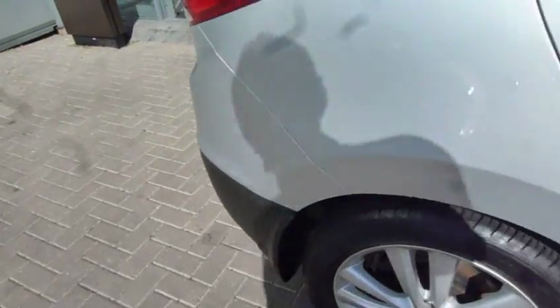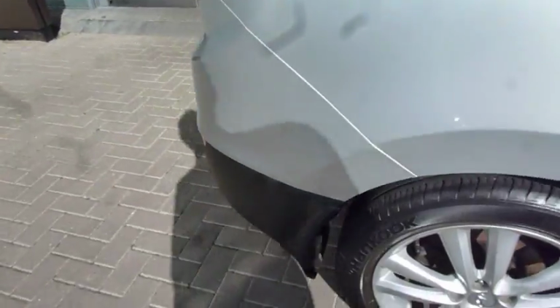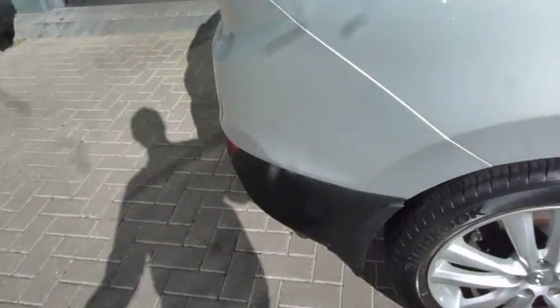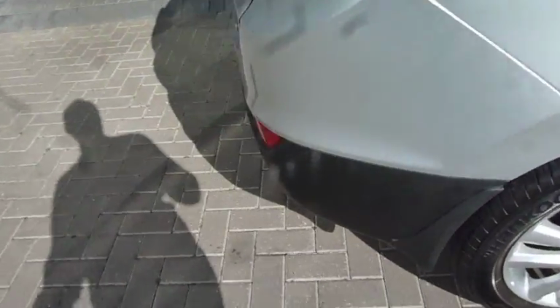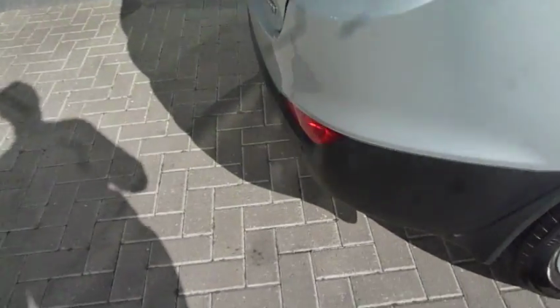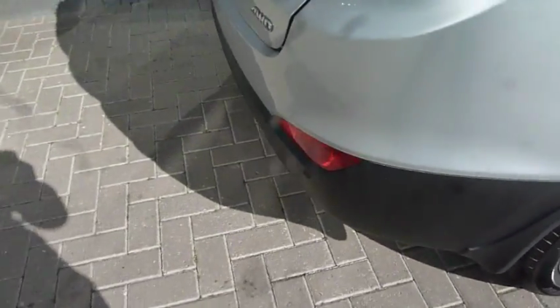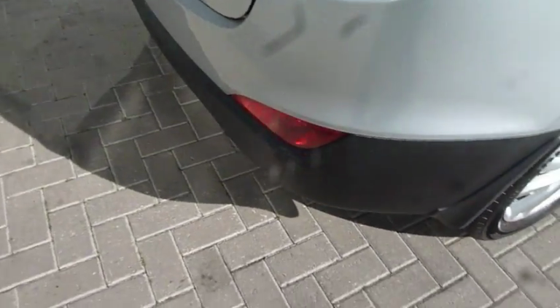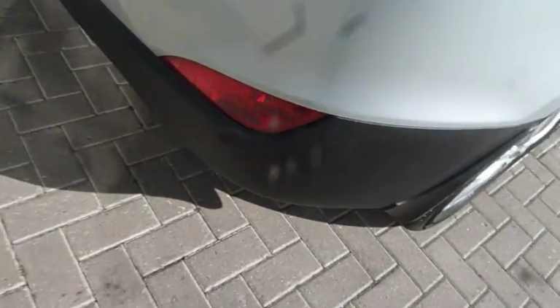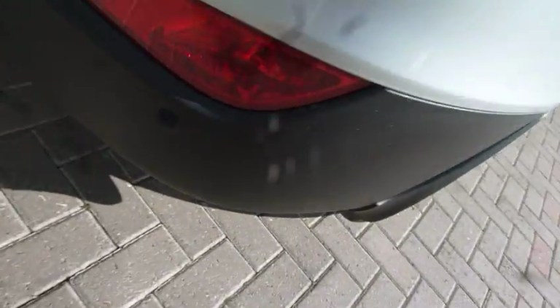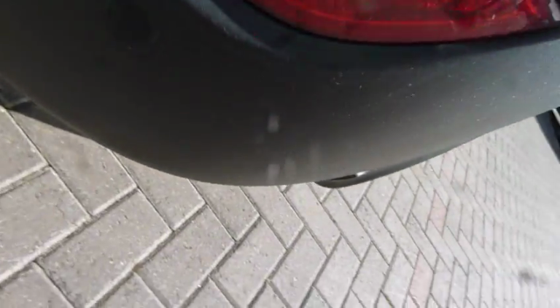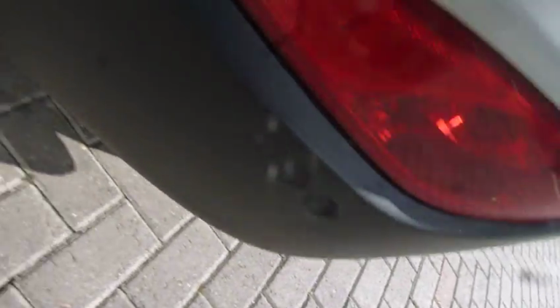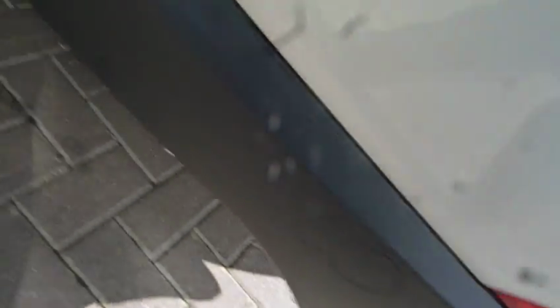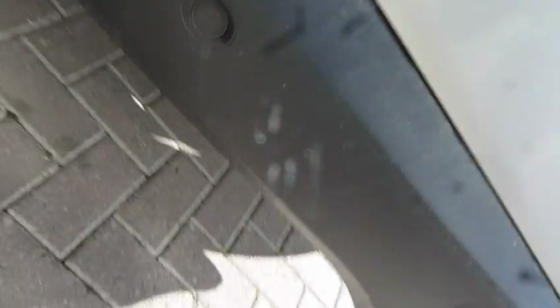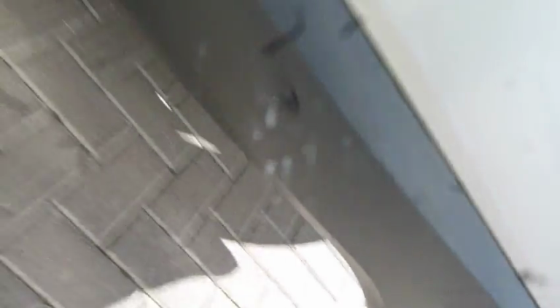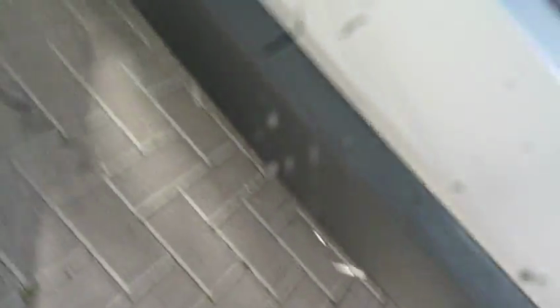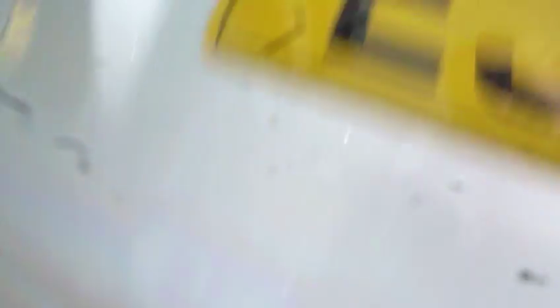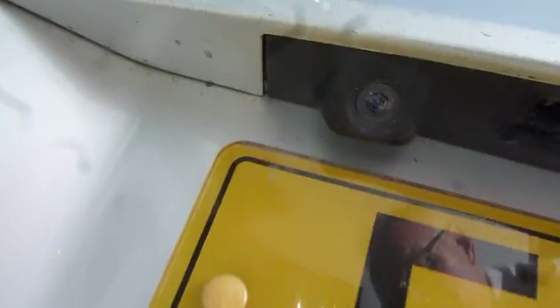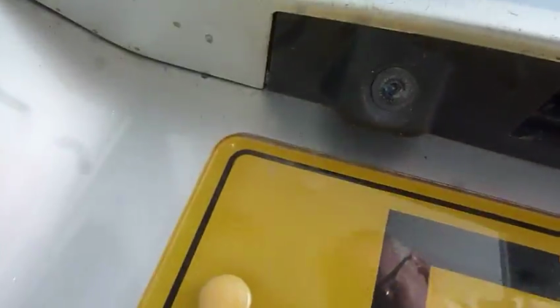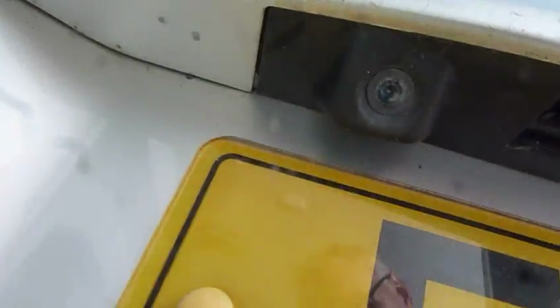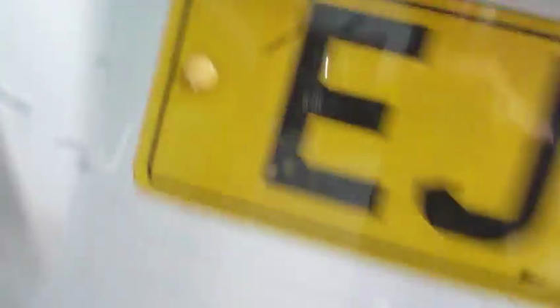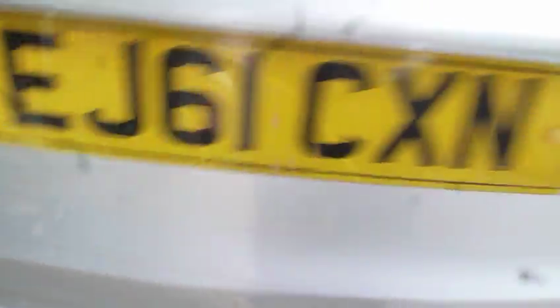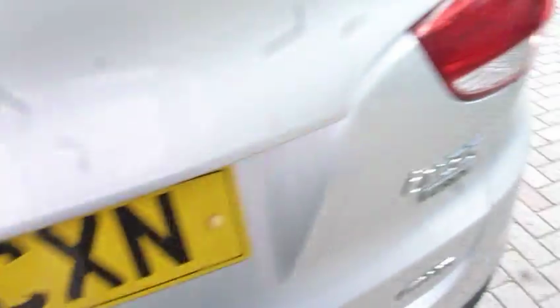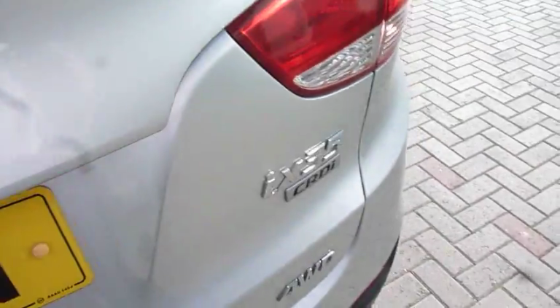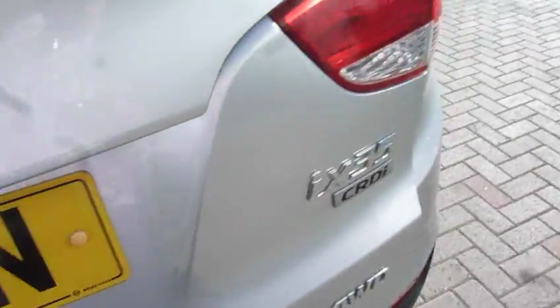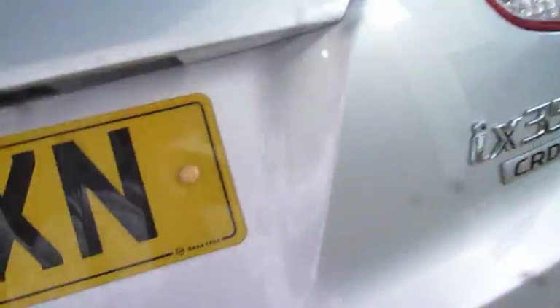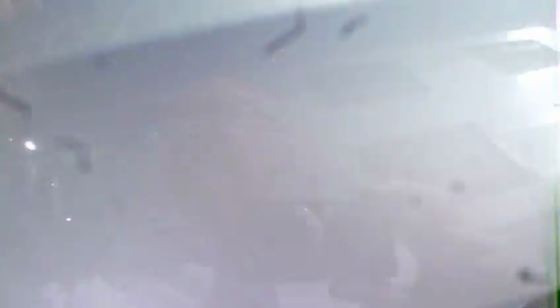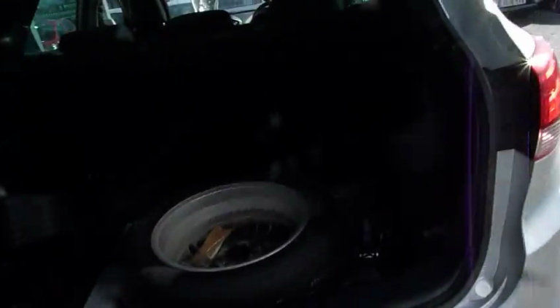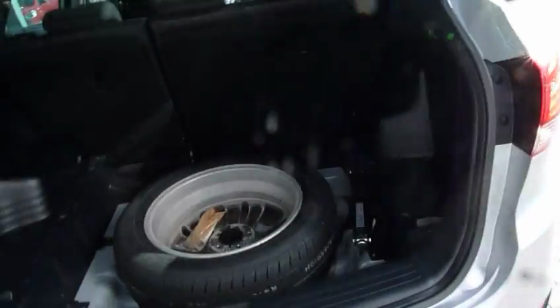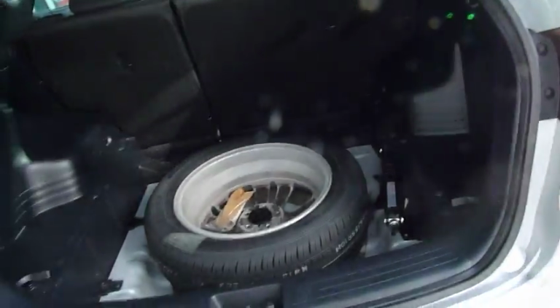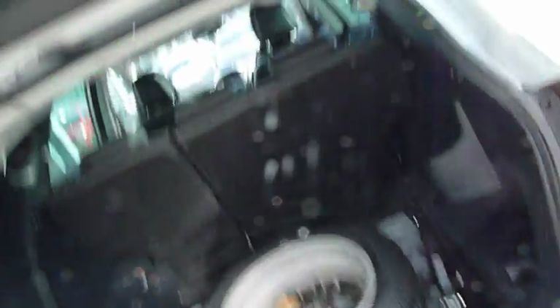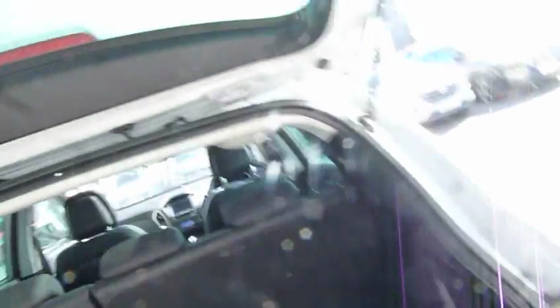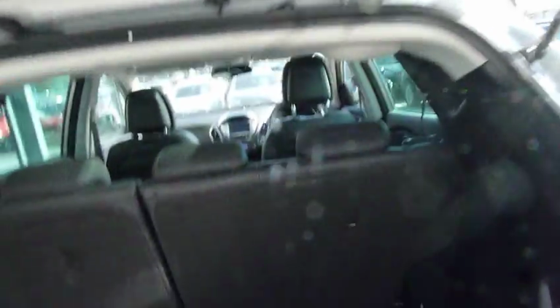Starting by looking around the rear of the vehicle, you've got your parking sensors fitted and a parking camera as well. This has also got satellite navigation.